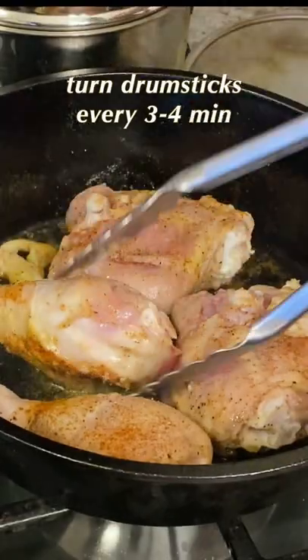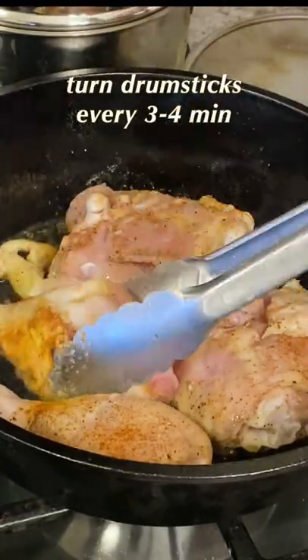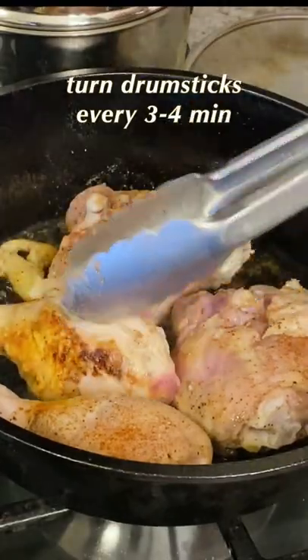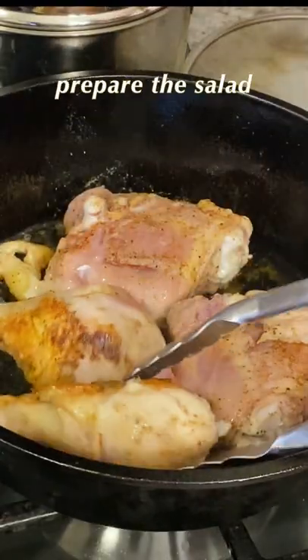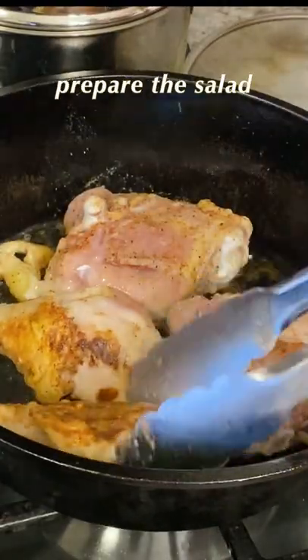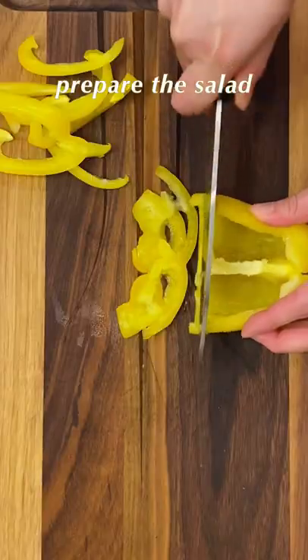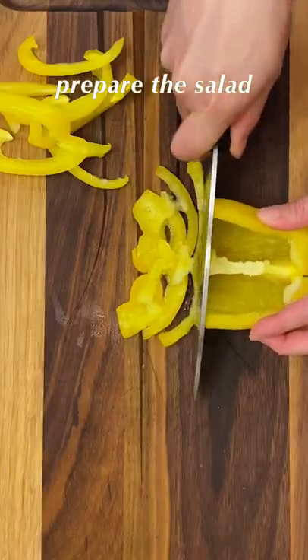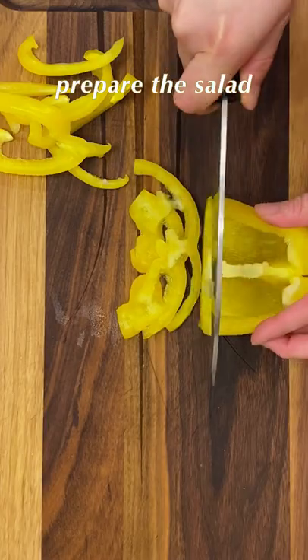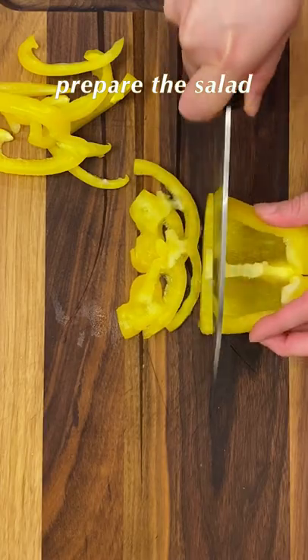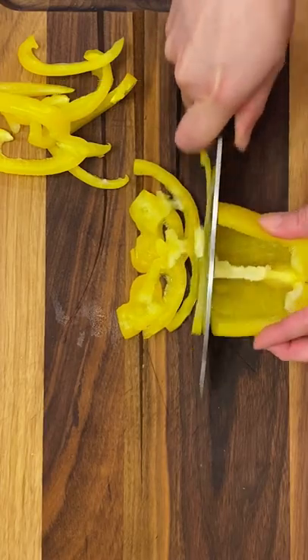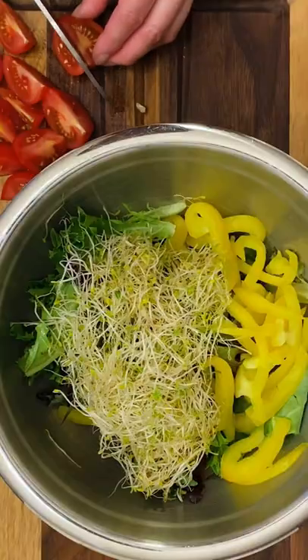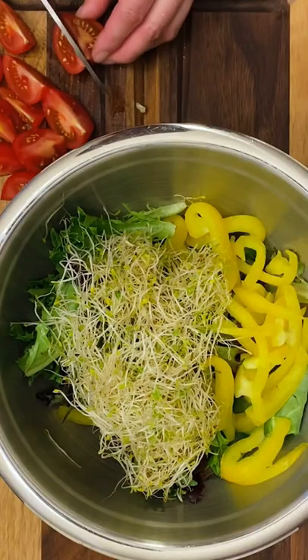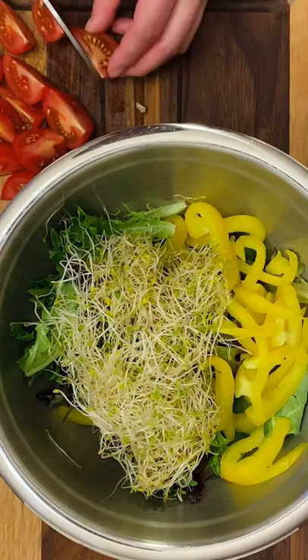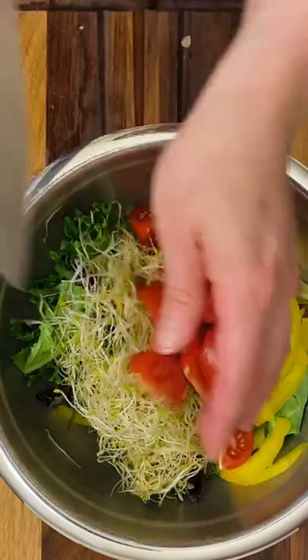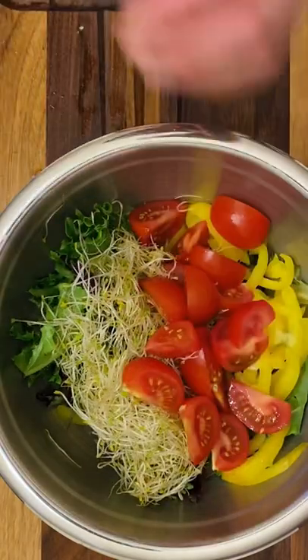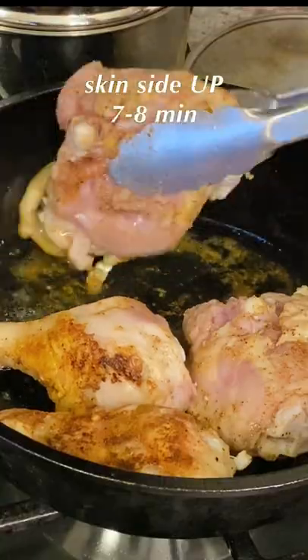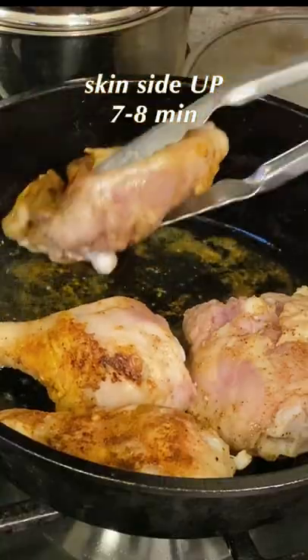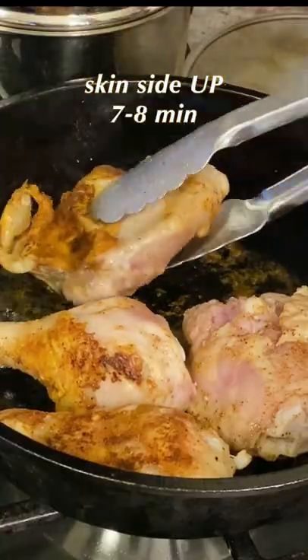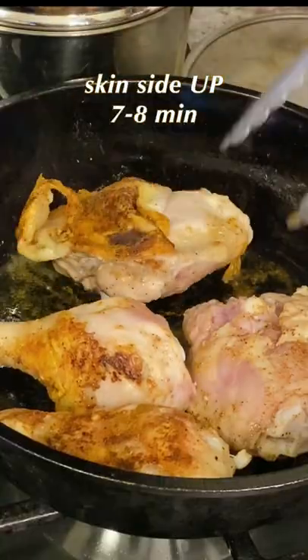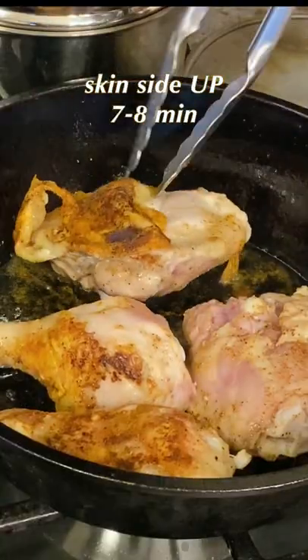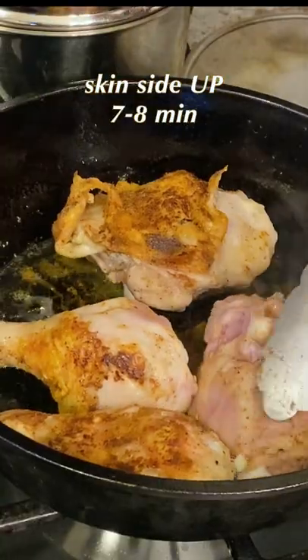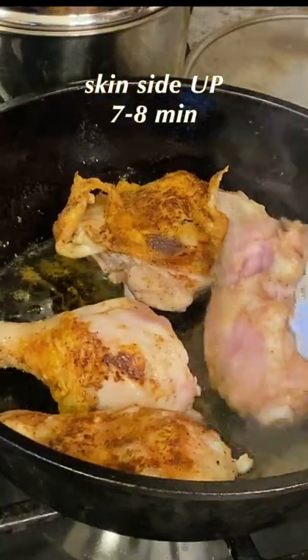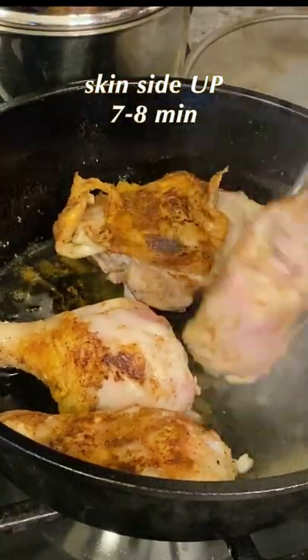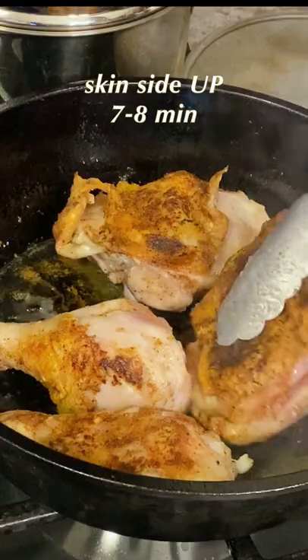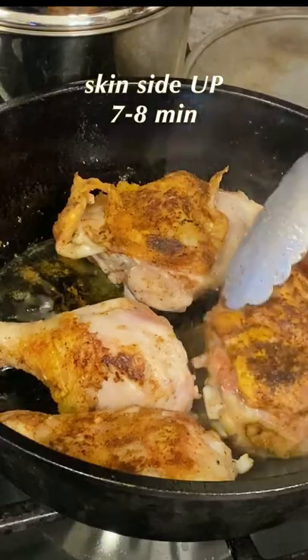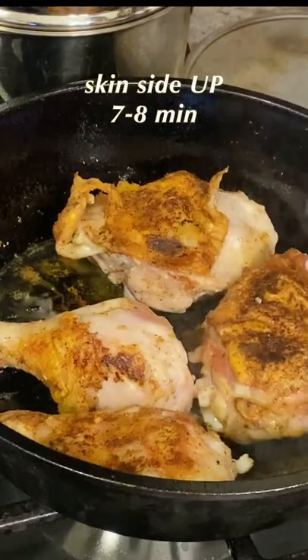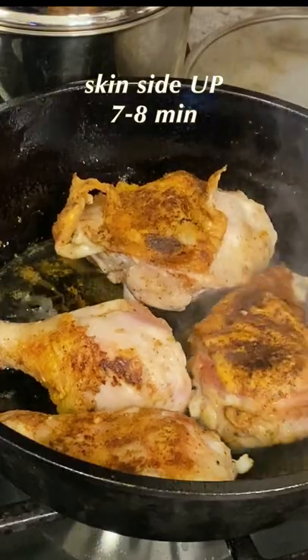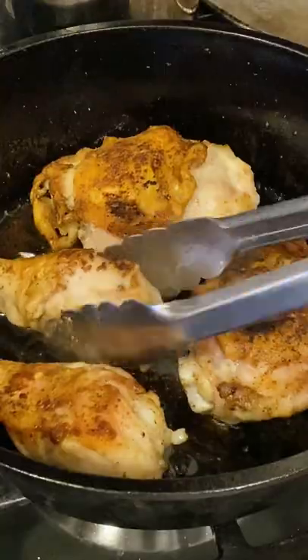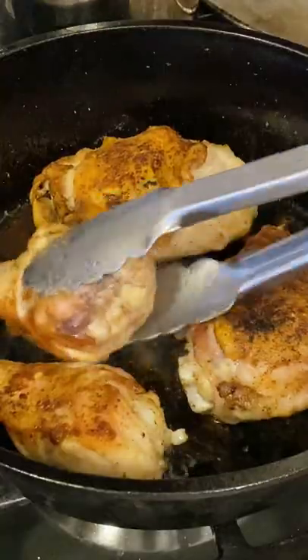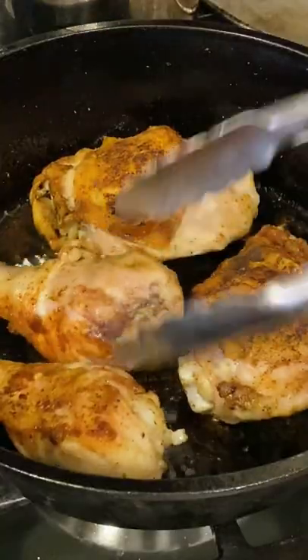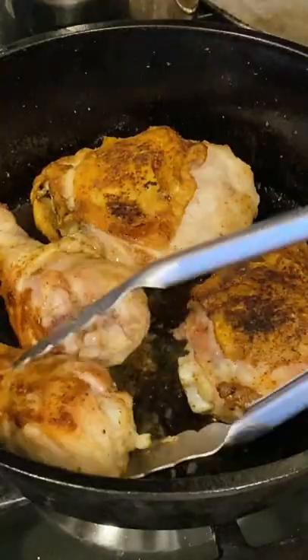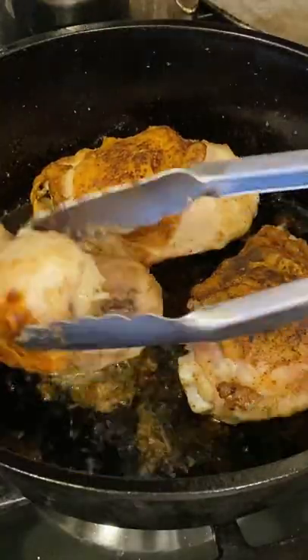Turn the drumsticks every four minutes. While the chicken is cooking, prepare the salad. When the timer is up, turn the chicken over to skin side up and set a timer for another seven to eight minutes.